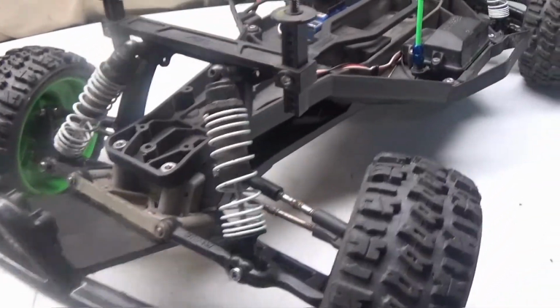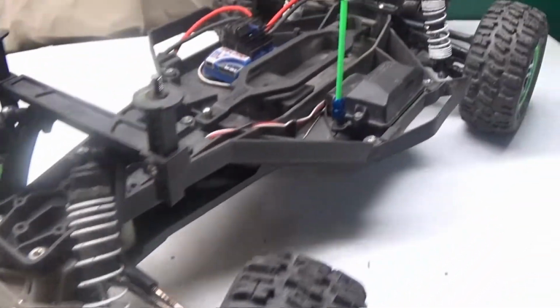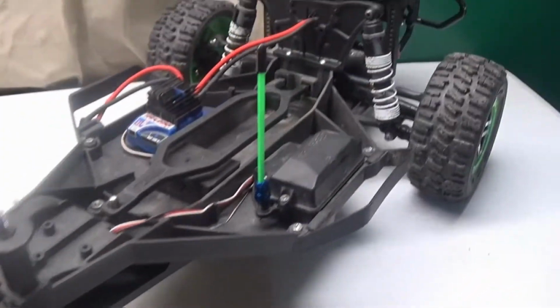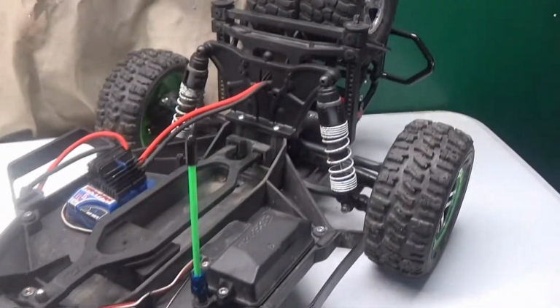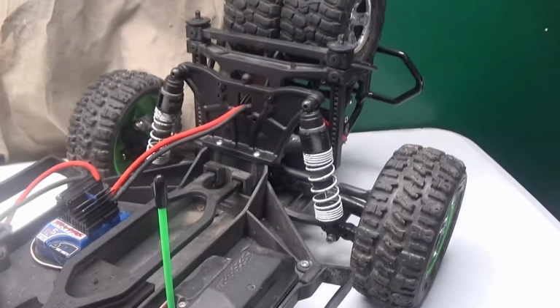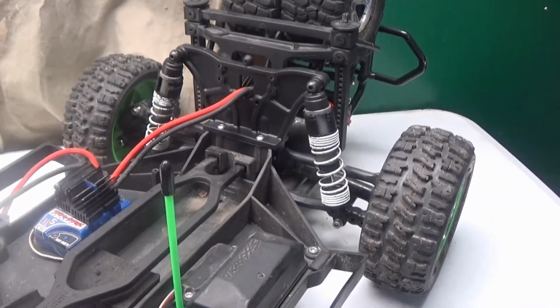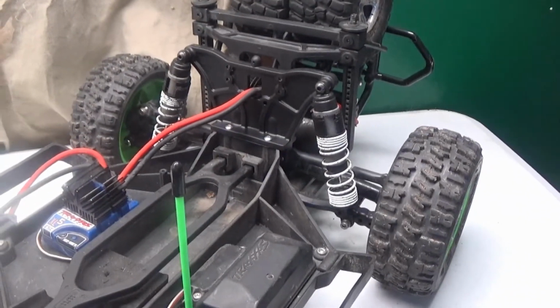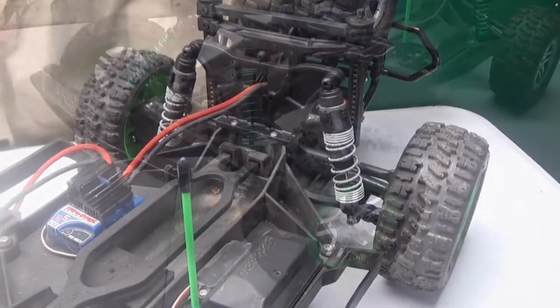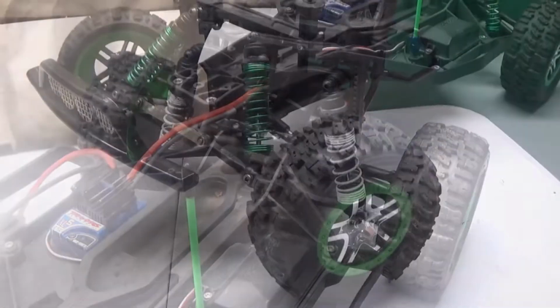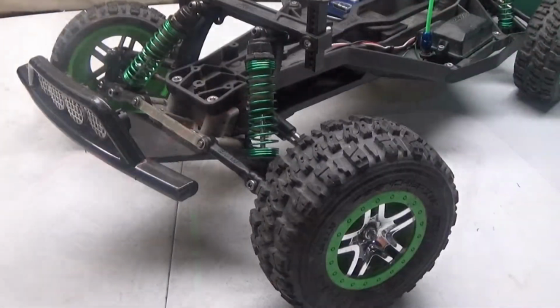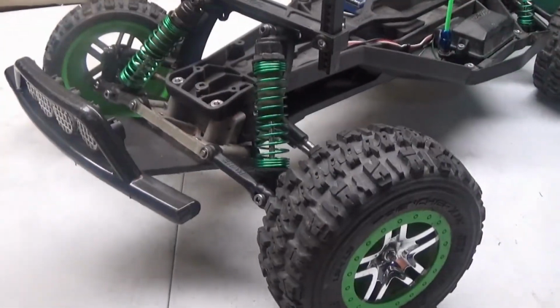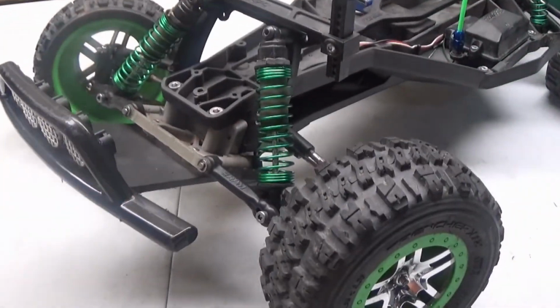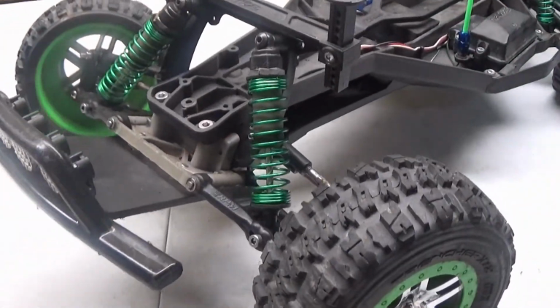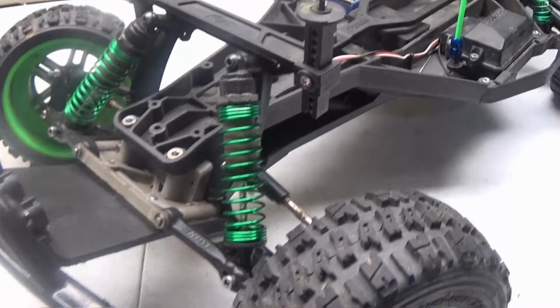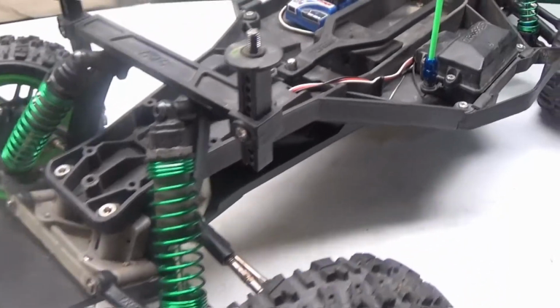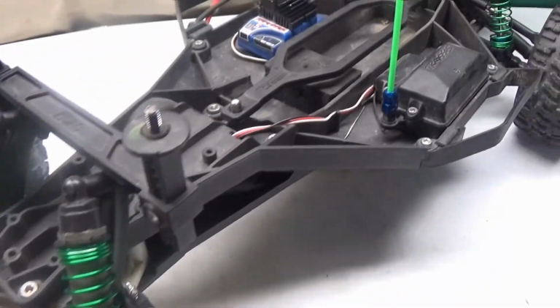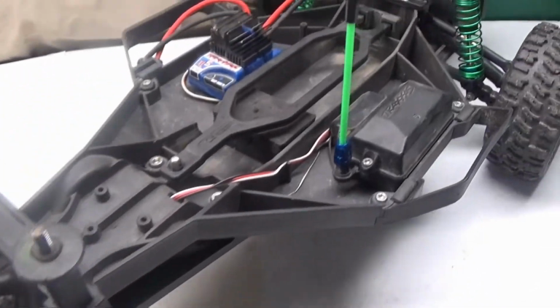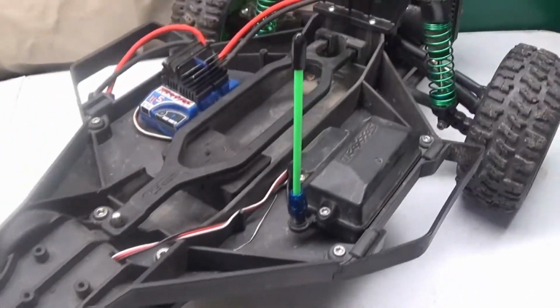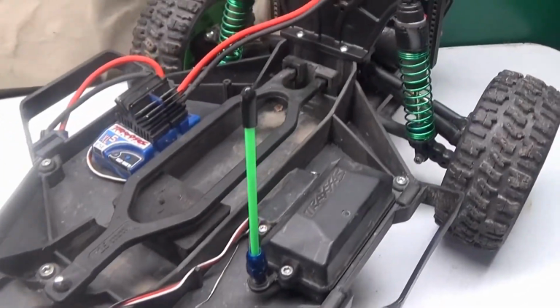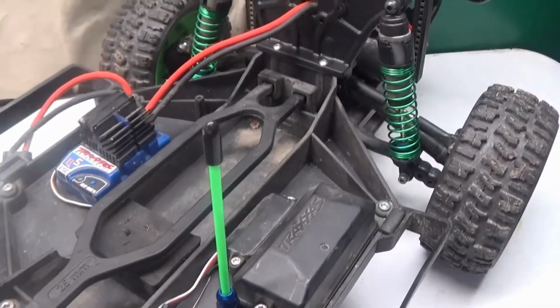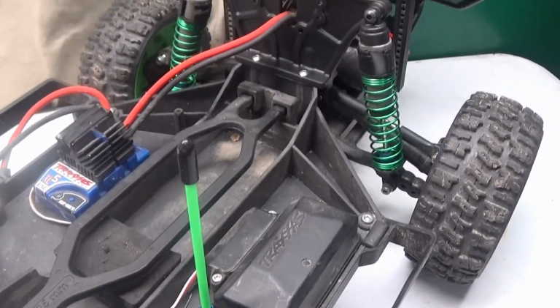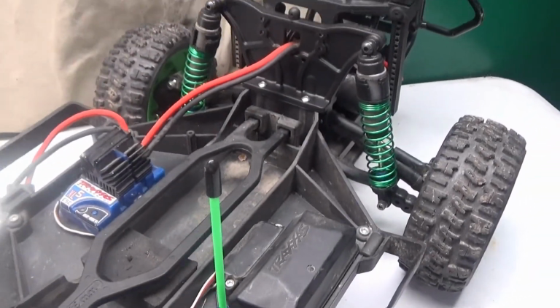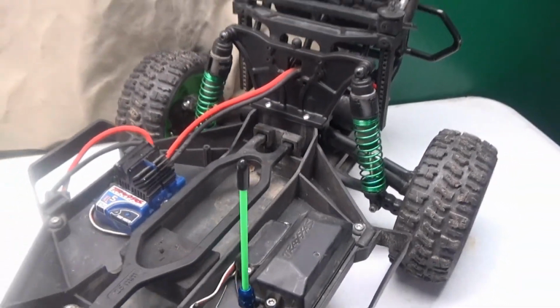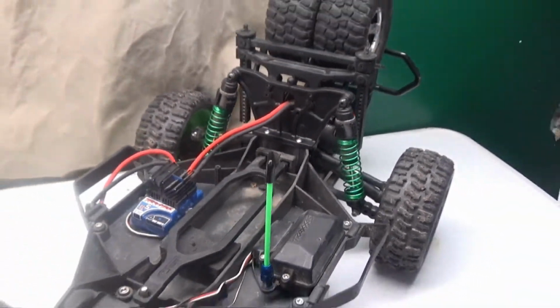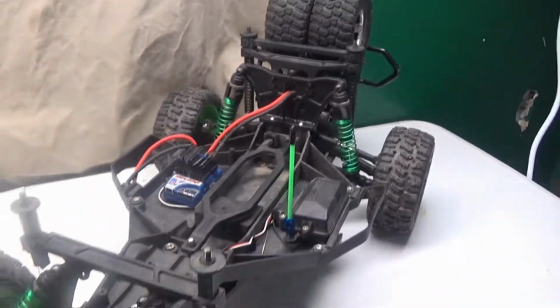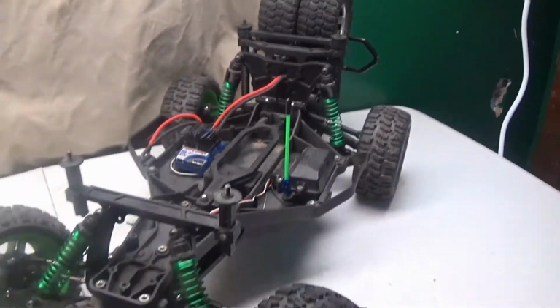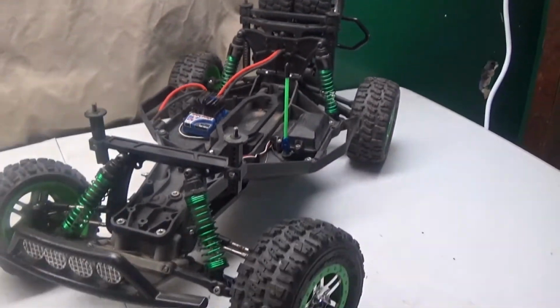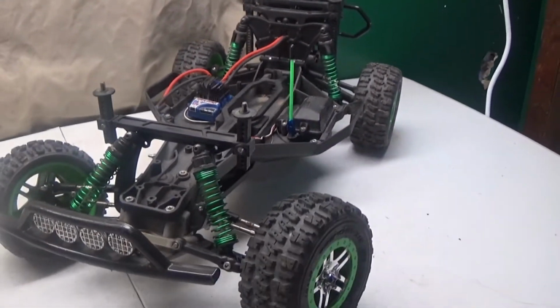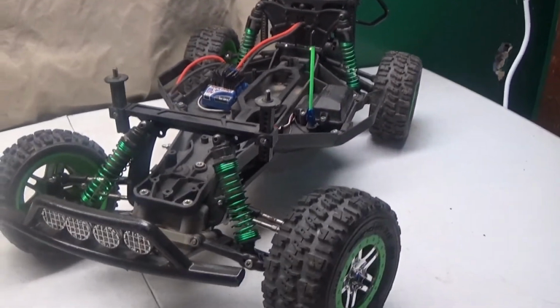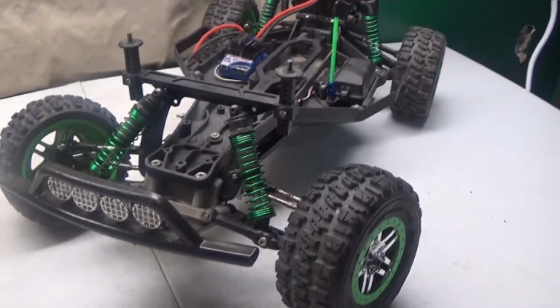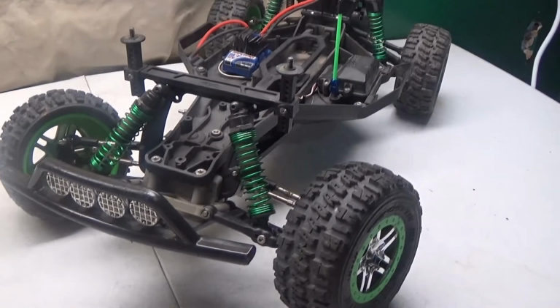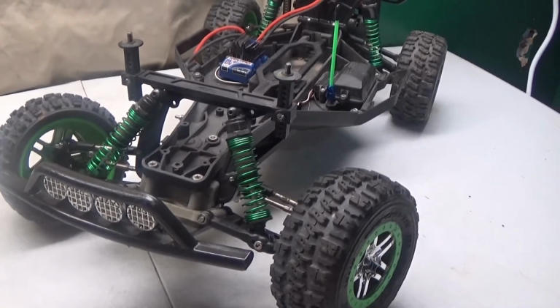Here is before, and here is after. Guys, check it out — I gotta say, those are making this RC look good!